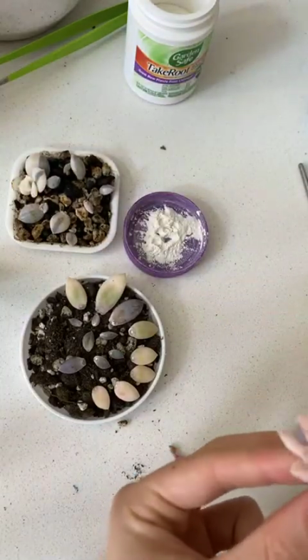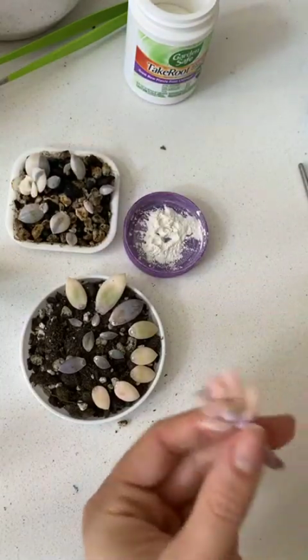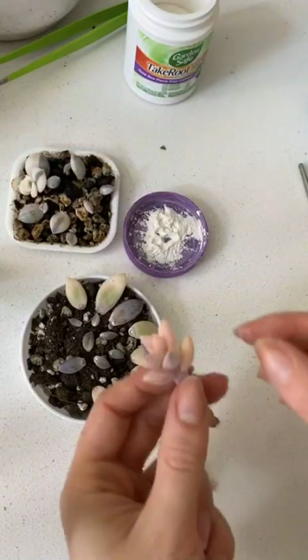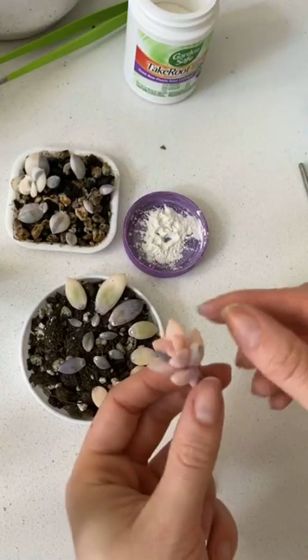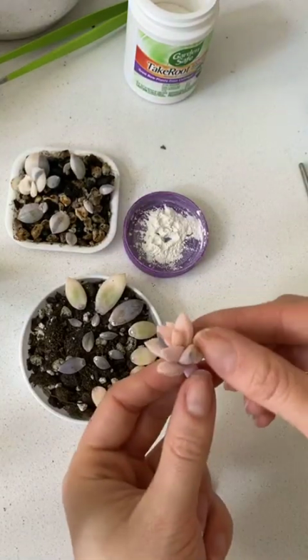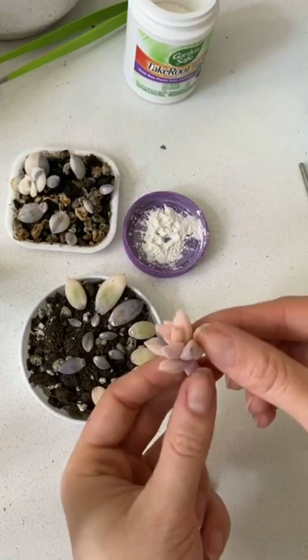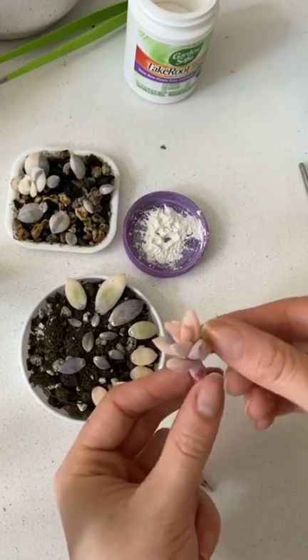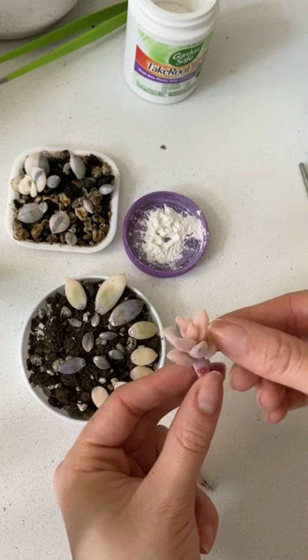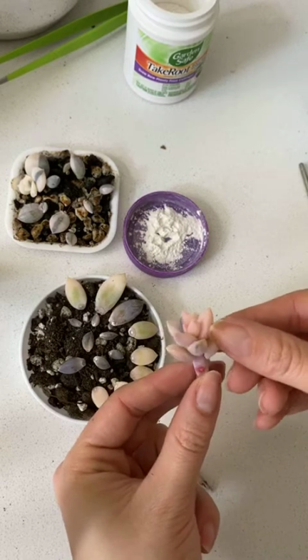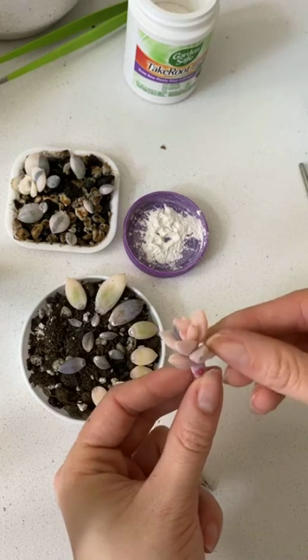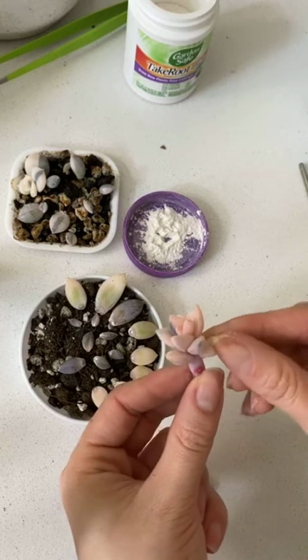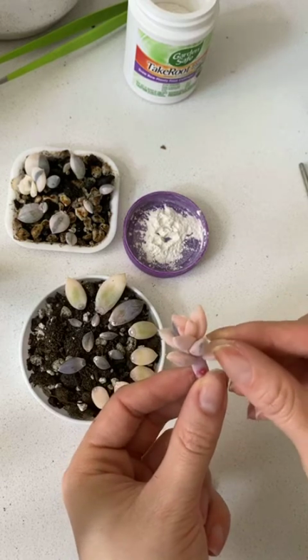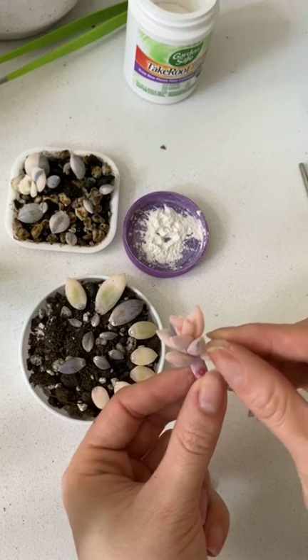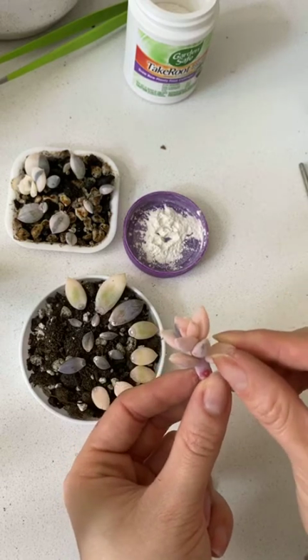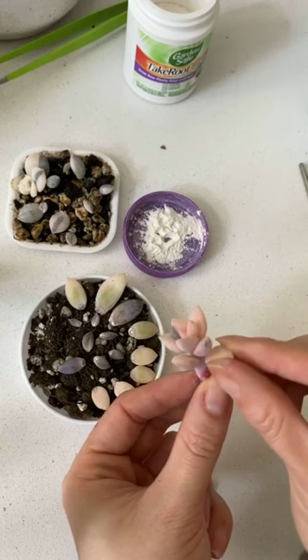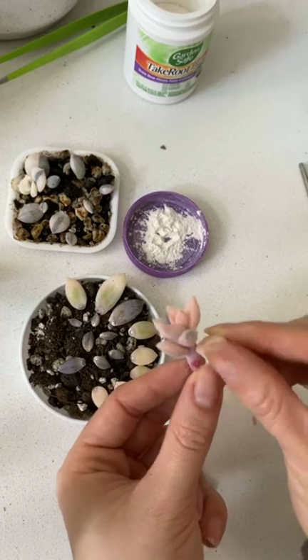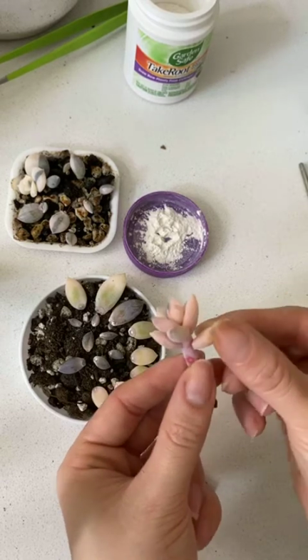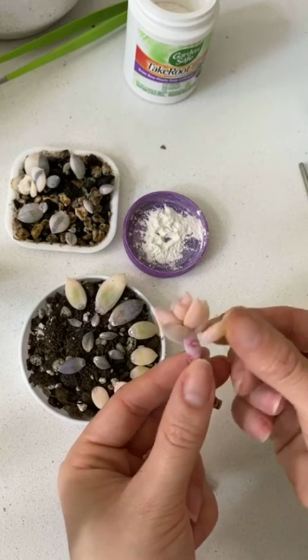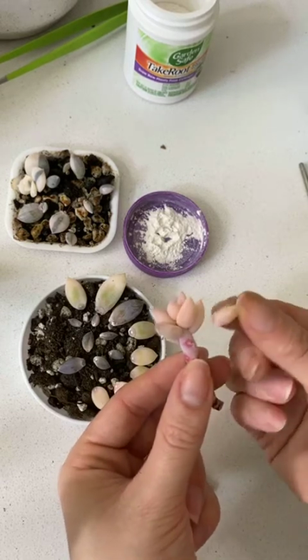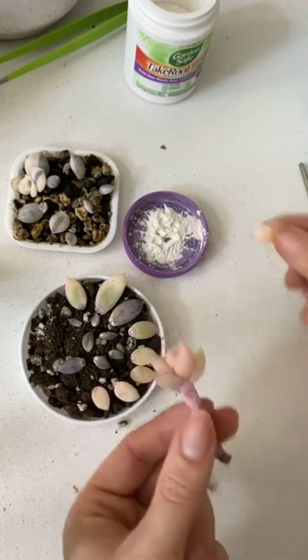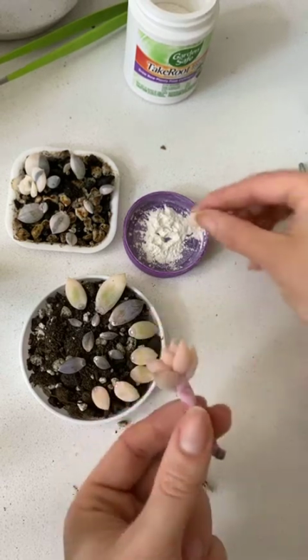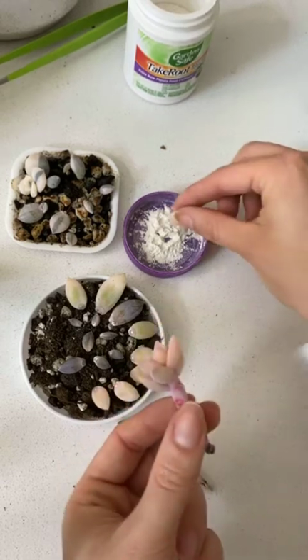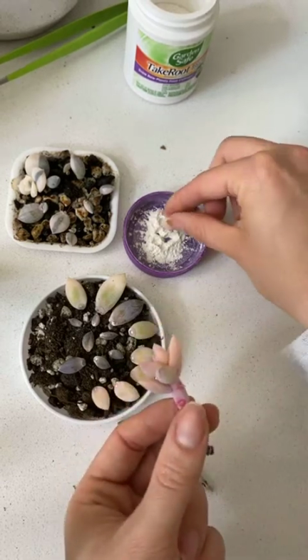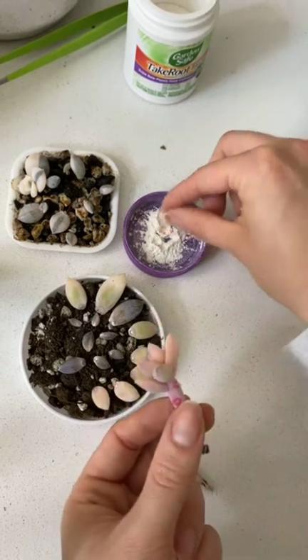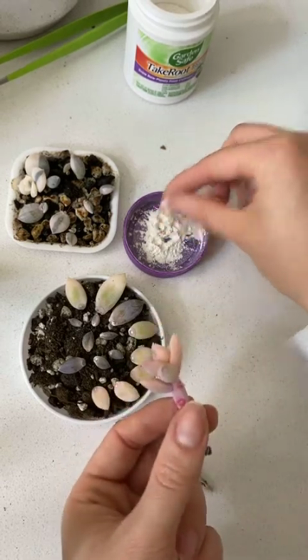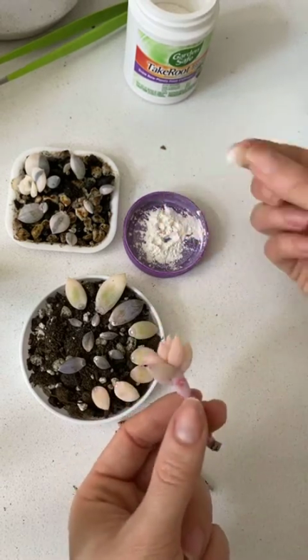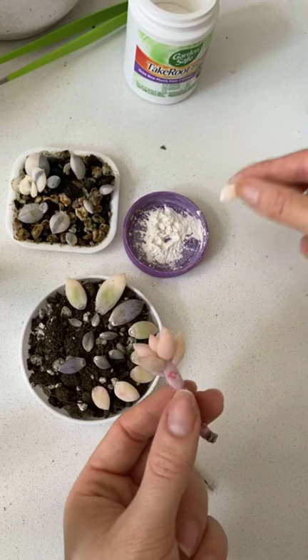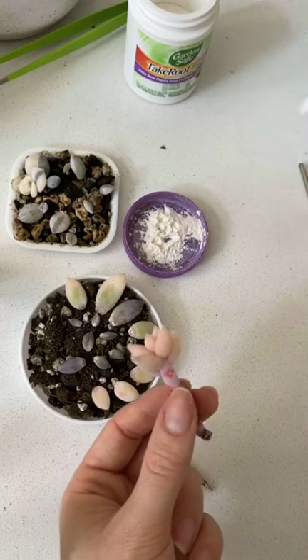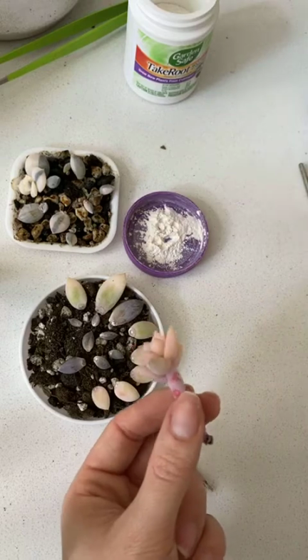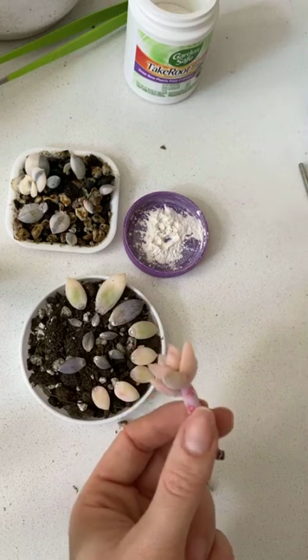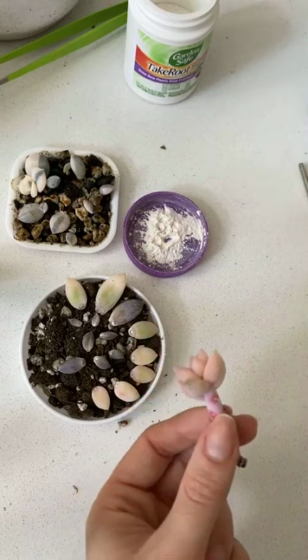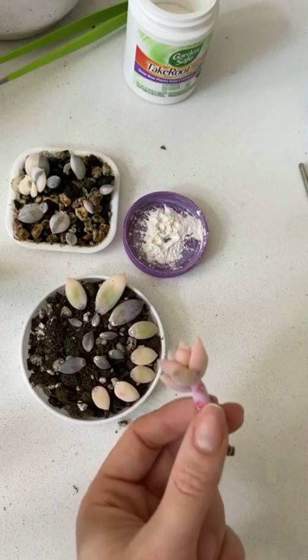Does anyone have any questions? Do you guys do this at home yourself? Have you ever successfully propagated from a bloom stalk before?